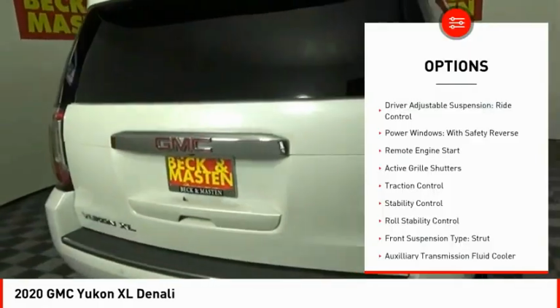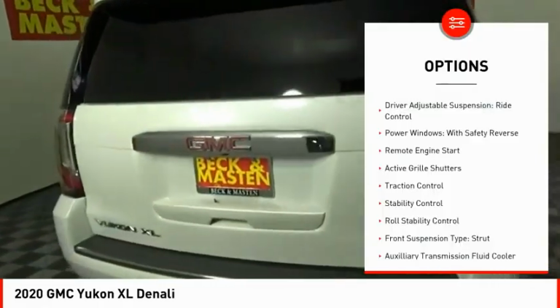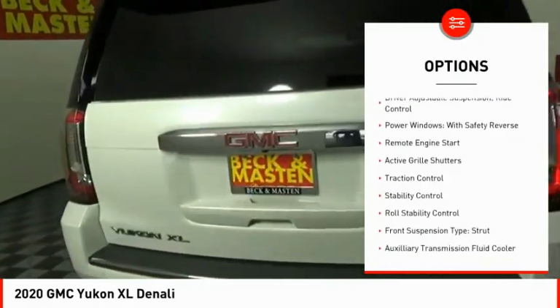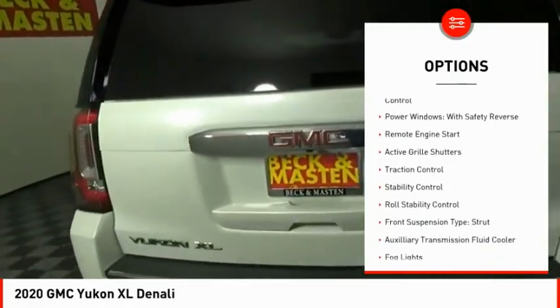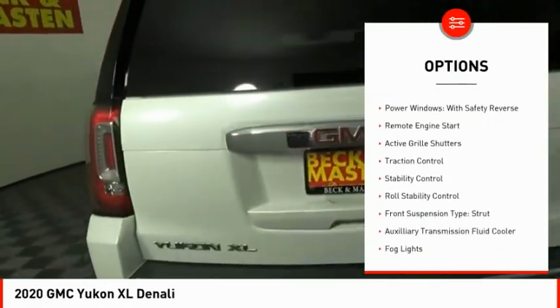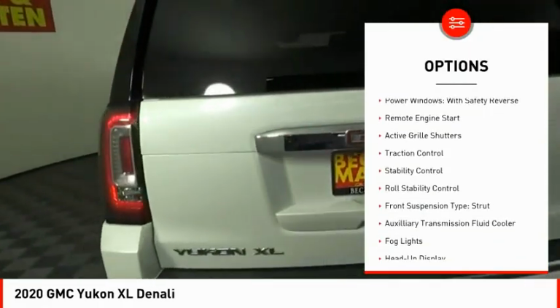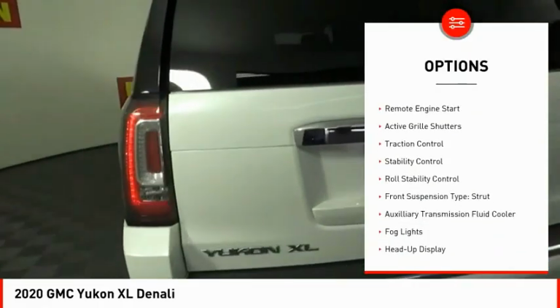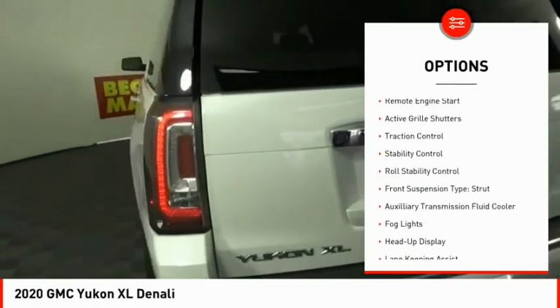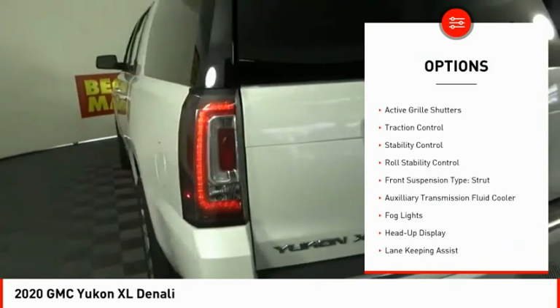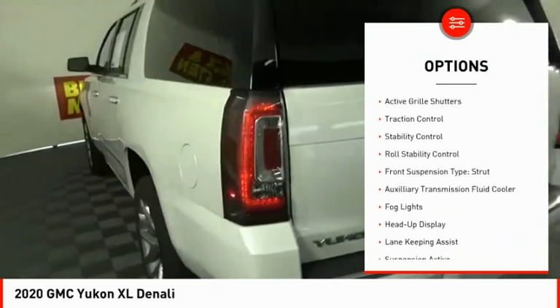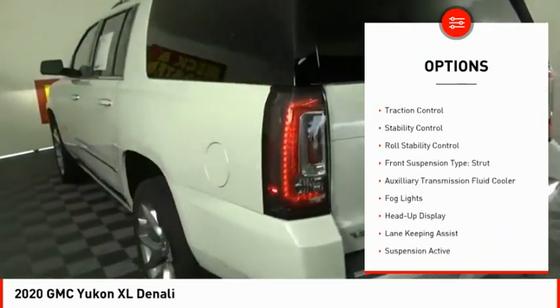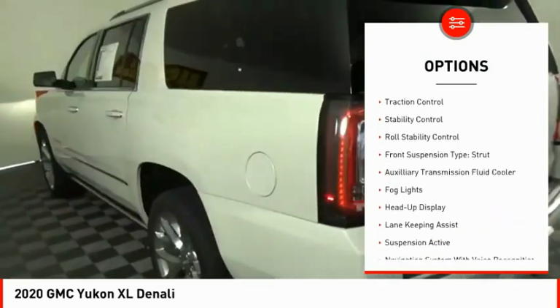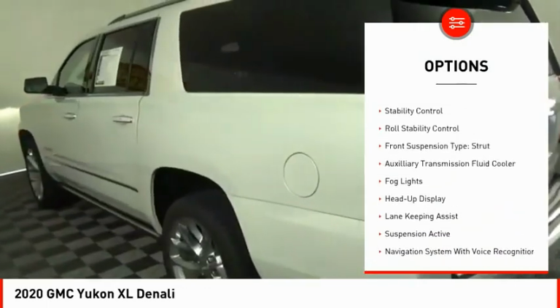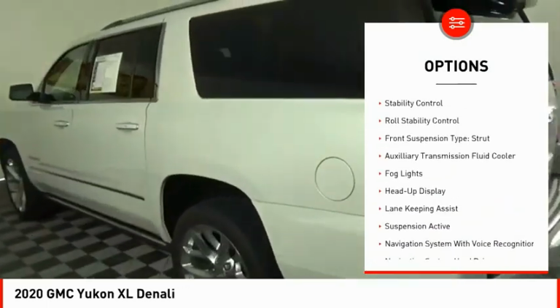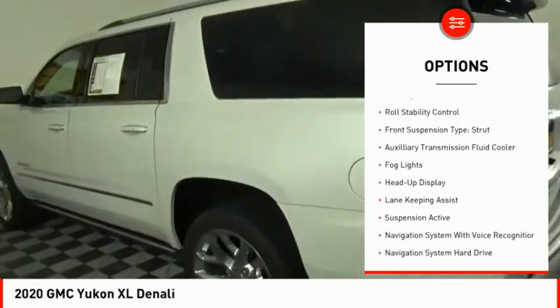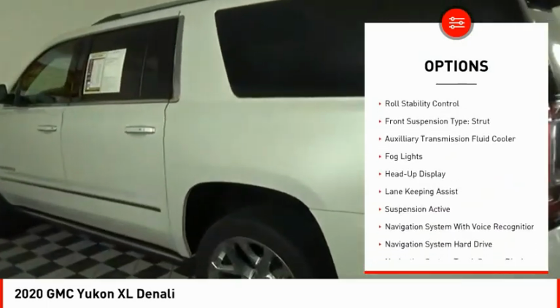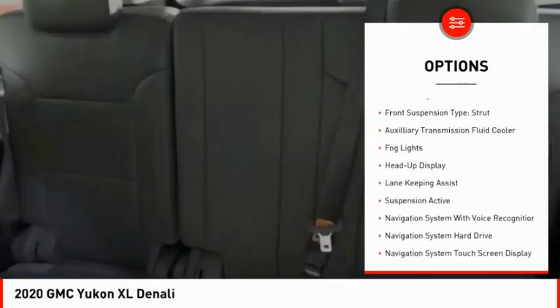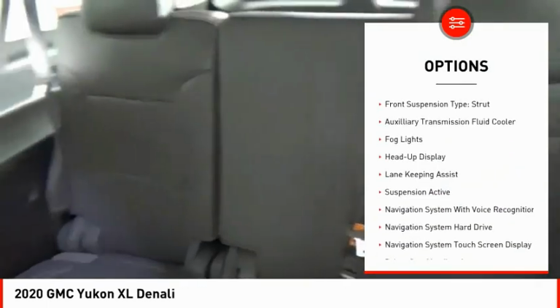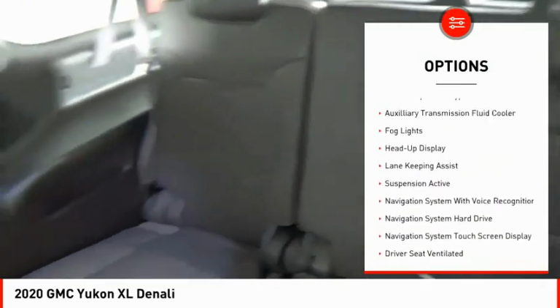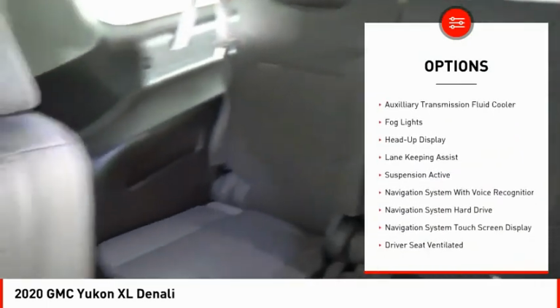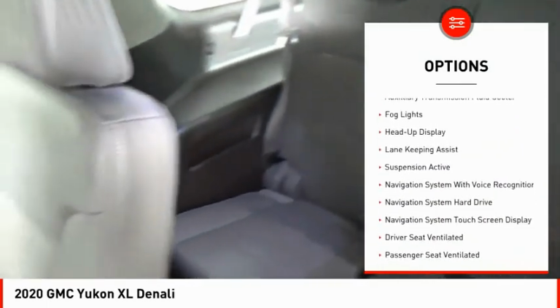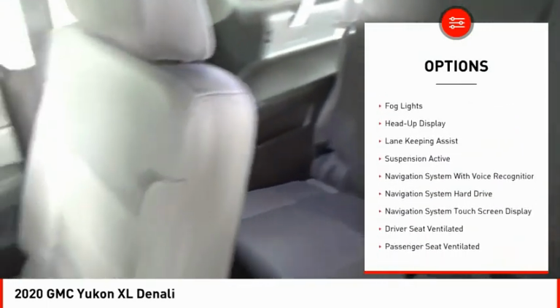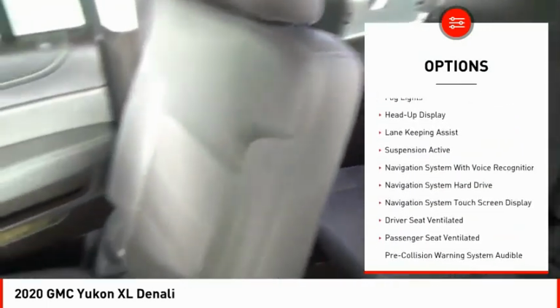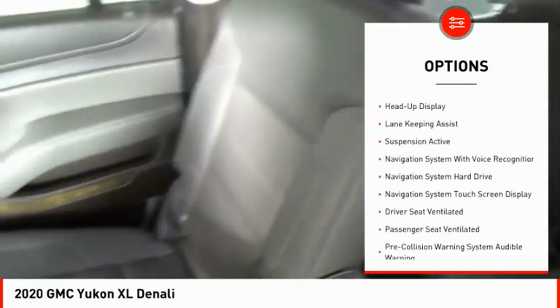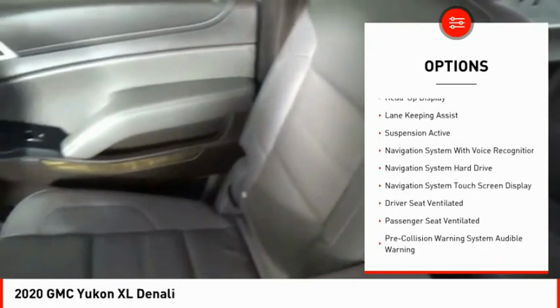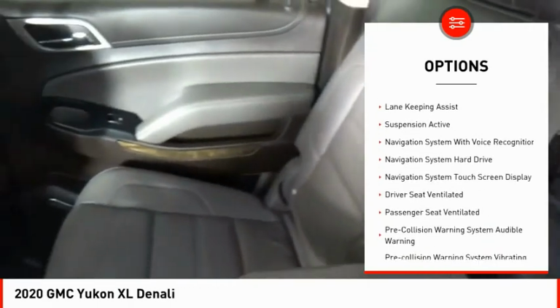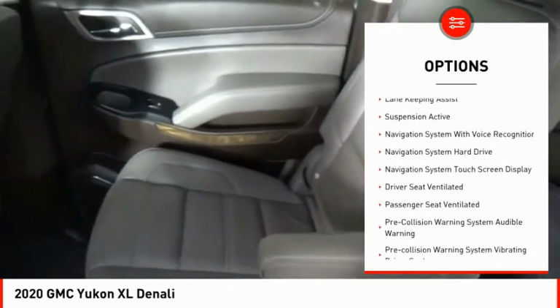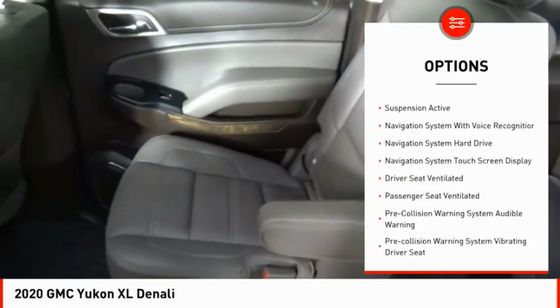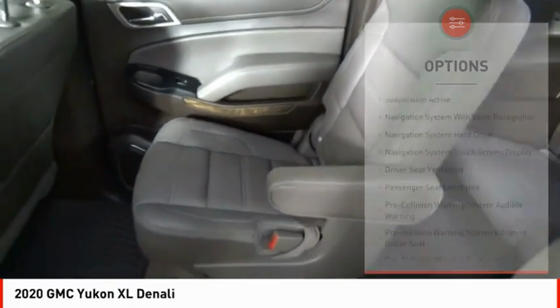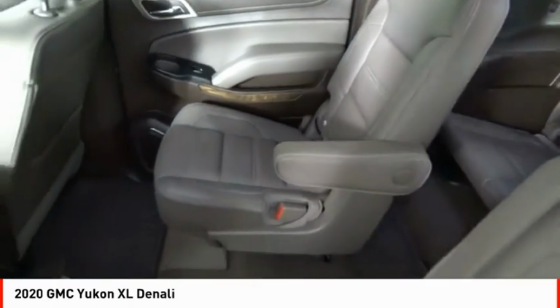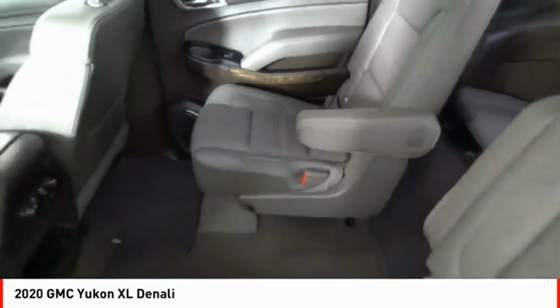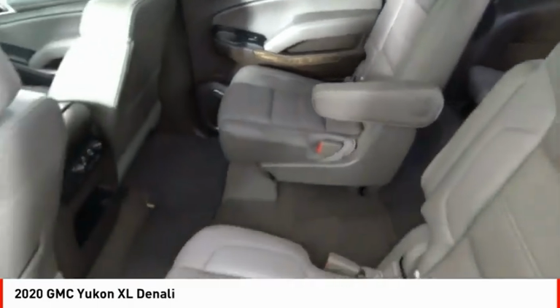Driver adjustable suspension, ride control, power windows with safety reverse, remote engine start, active grille shutters, traction control, stability control.